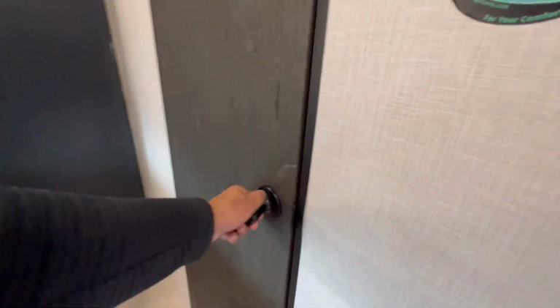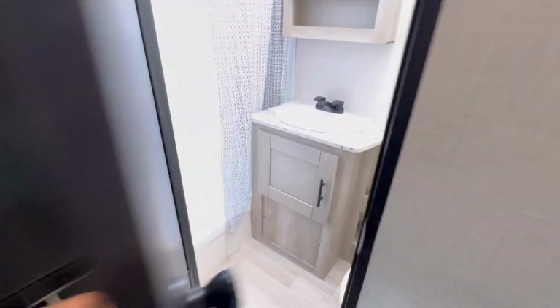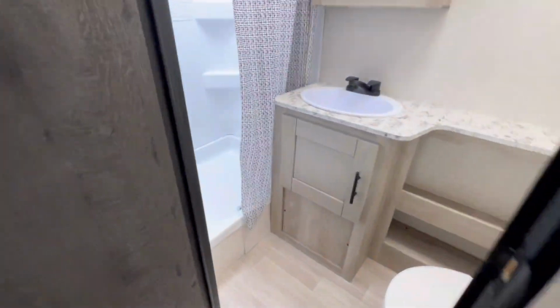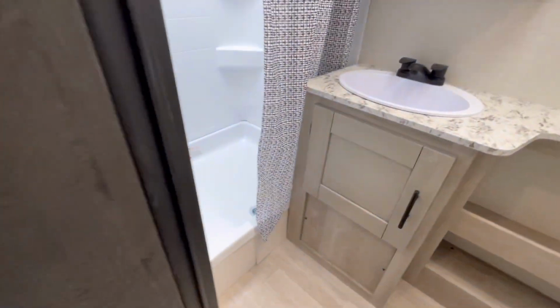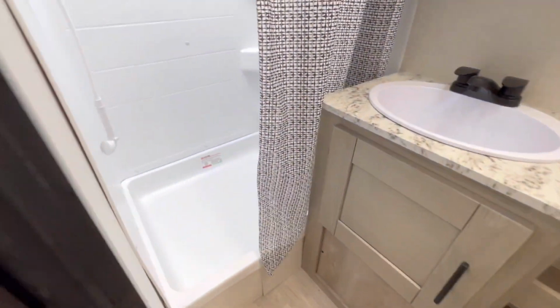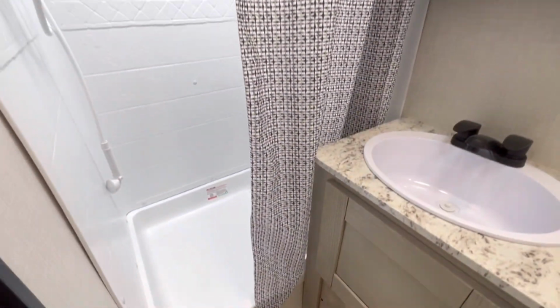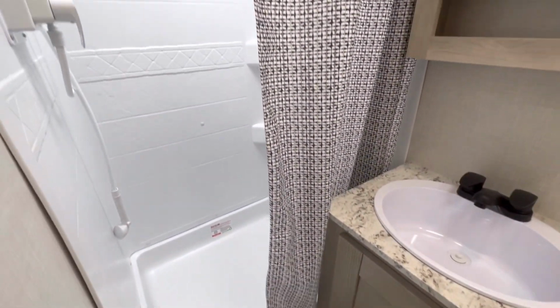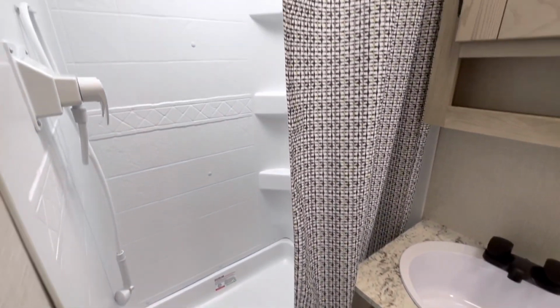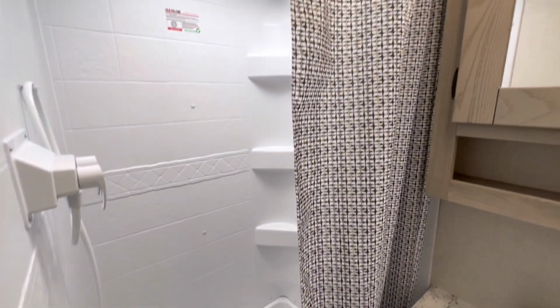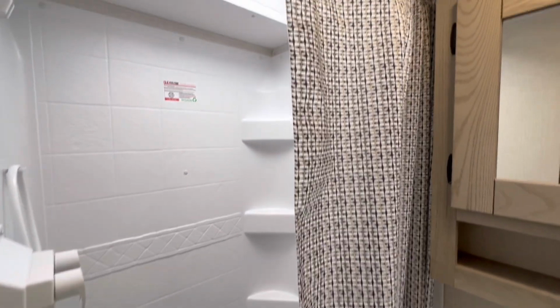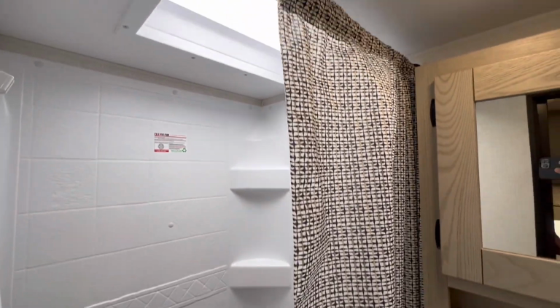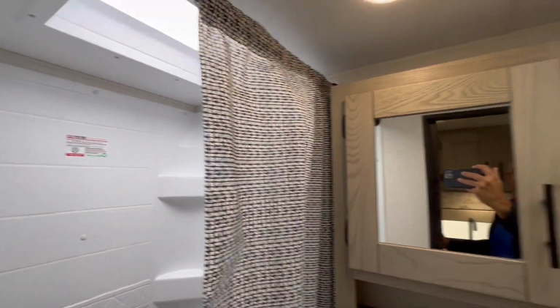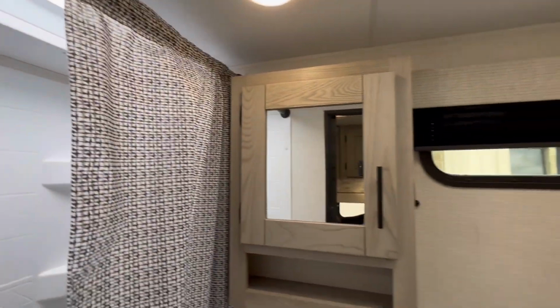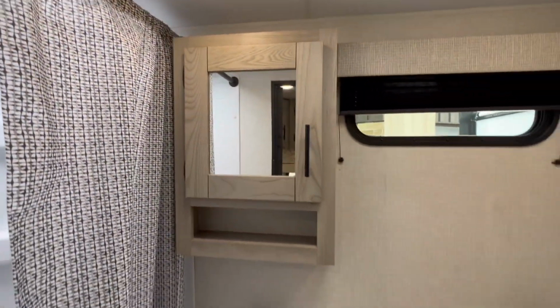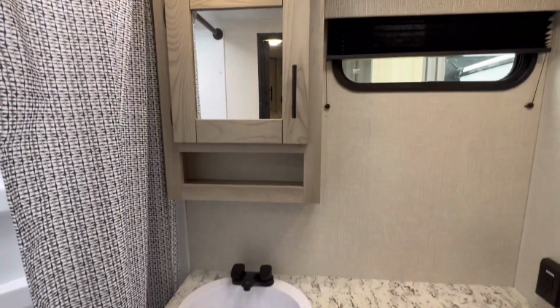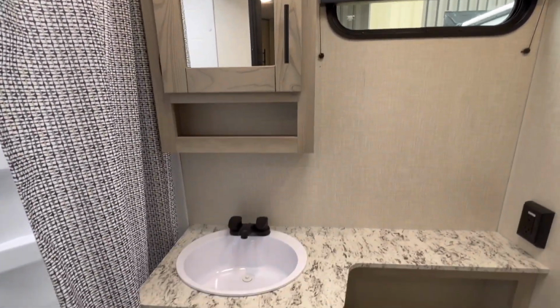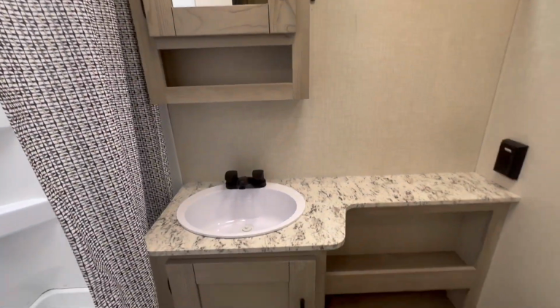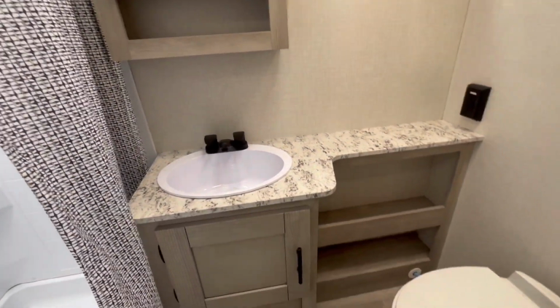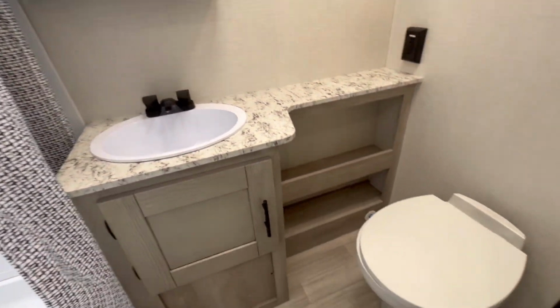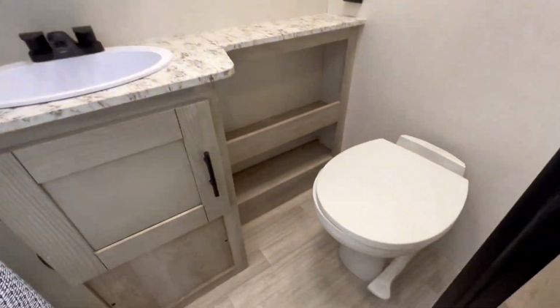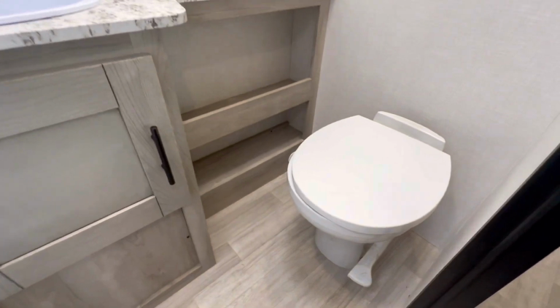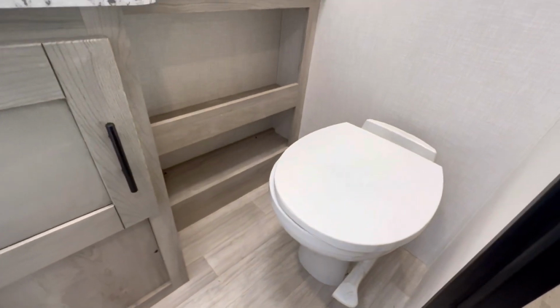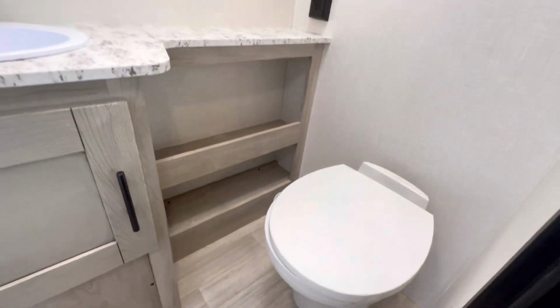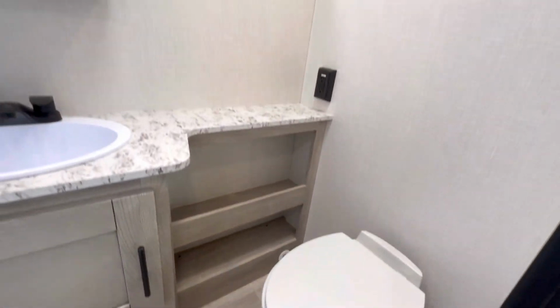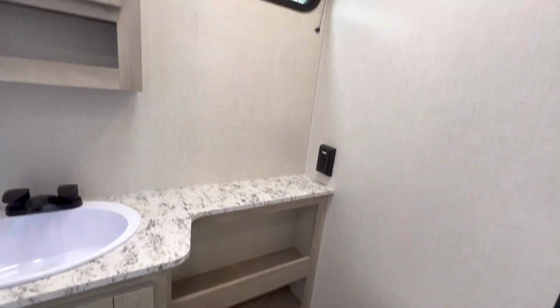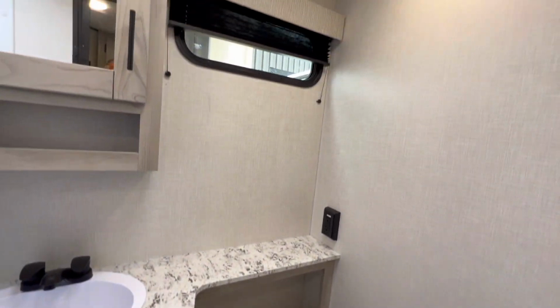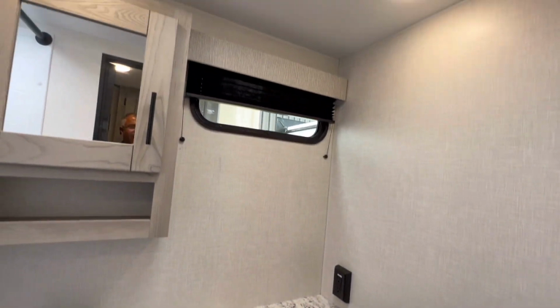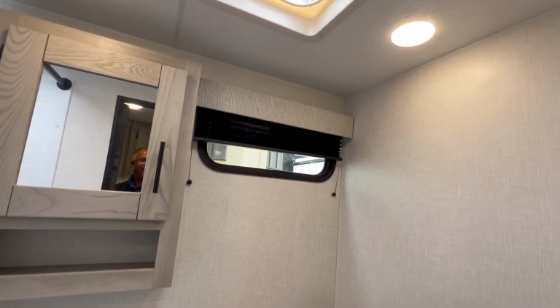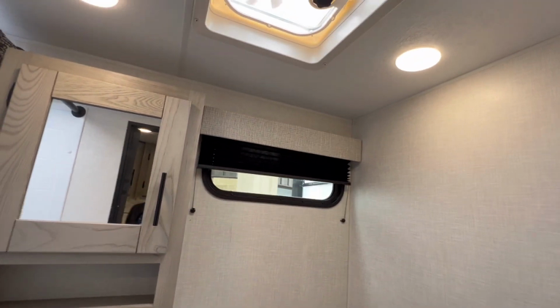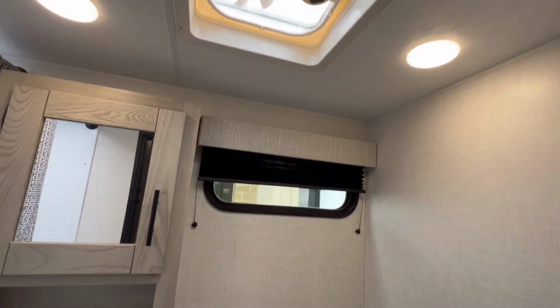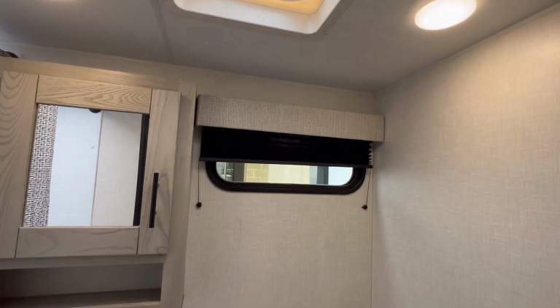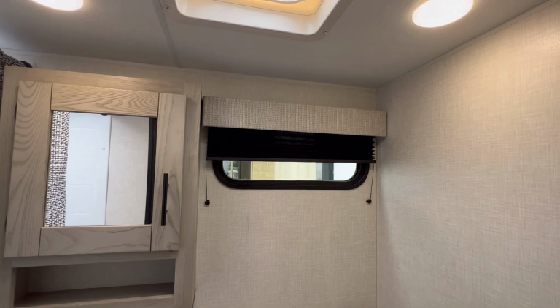Bathroom up next. Nice big shower with a skylight. Medicine cabinet. Love where they put that fan — love it. Look at that window.